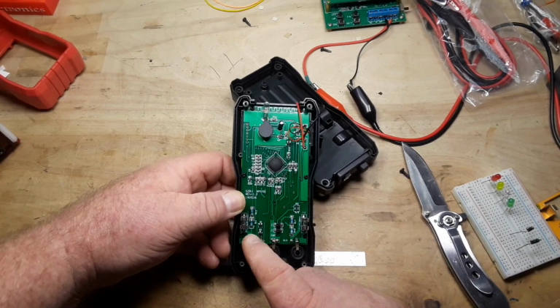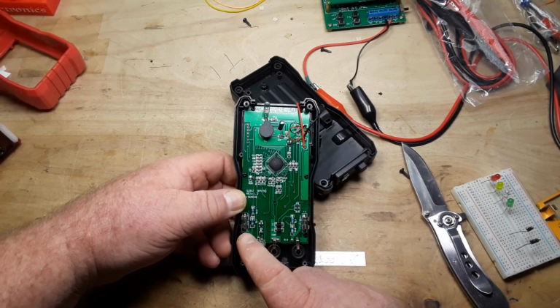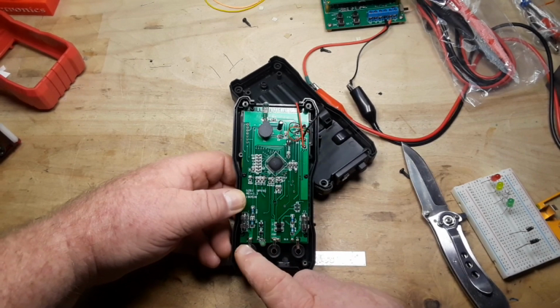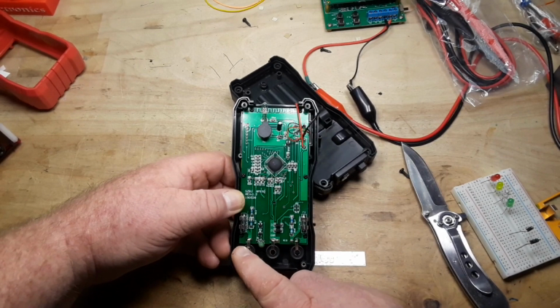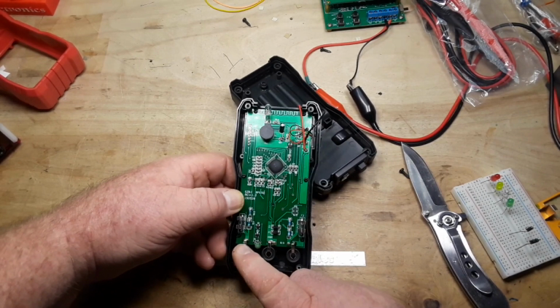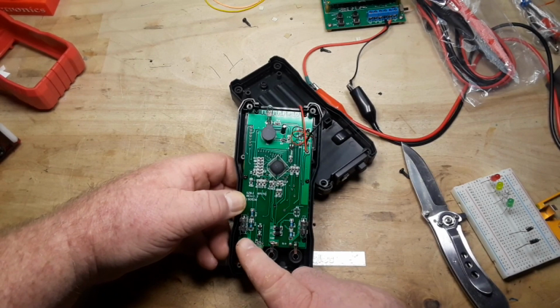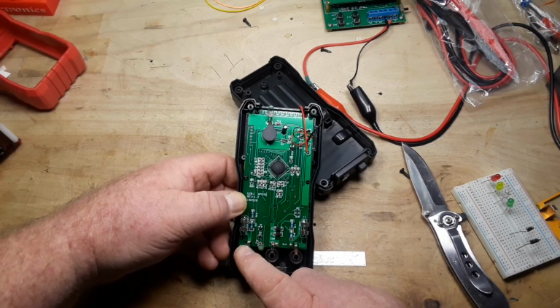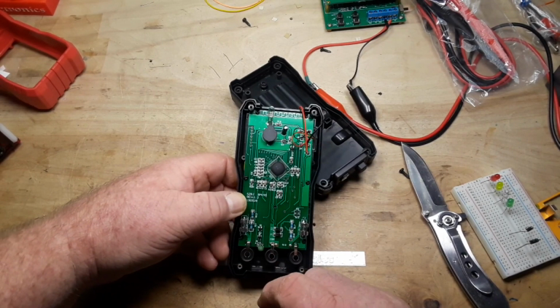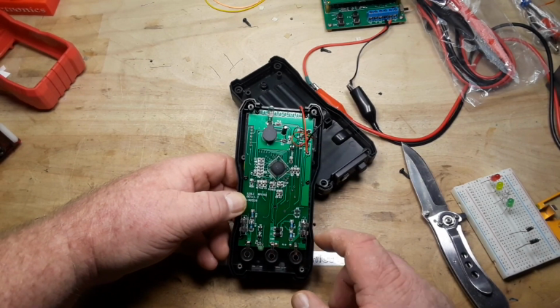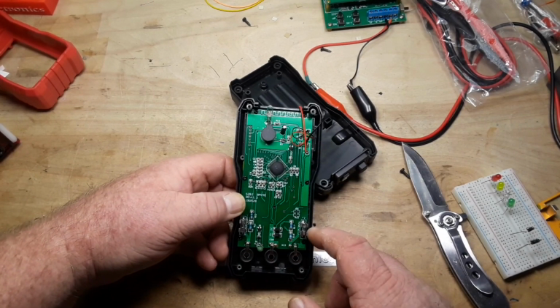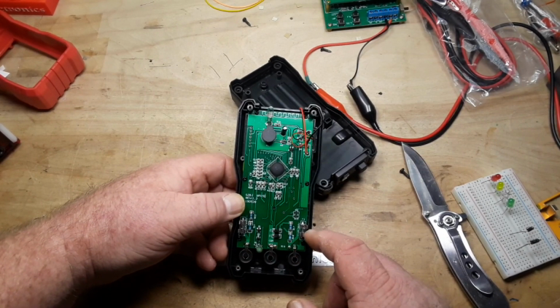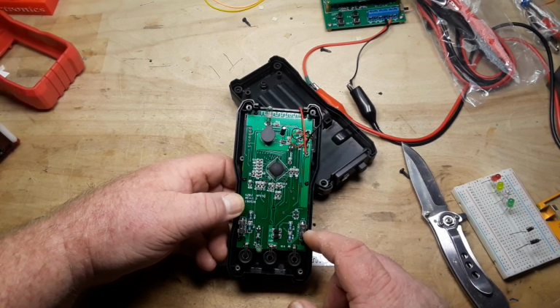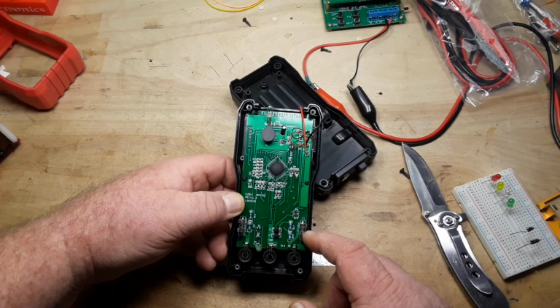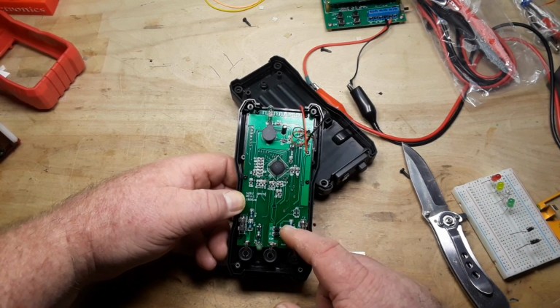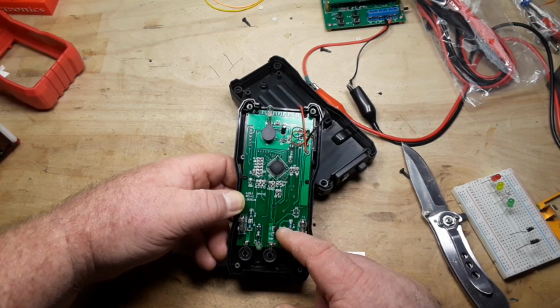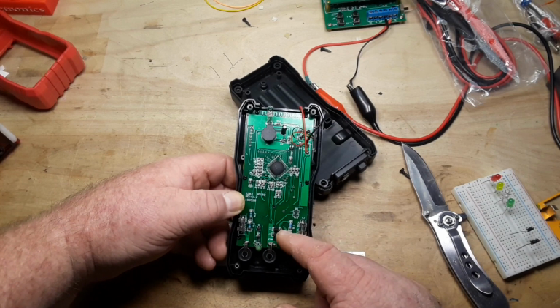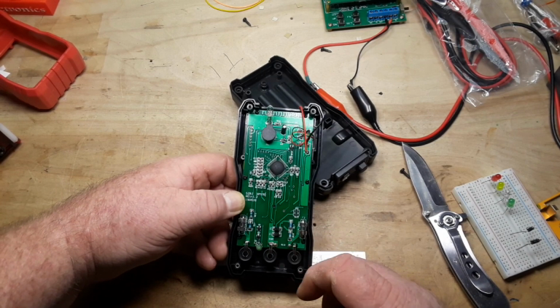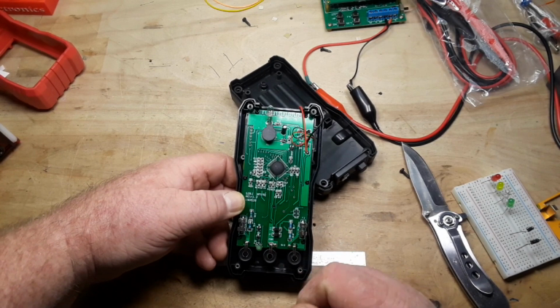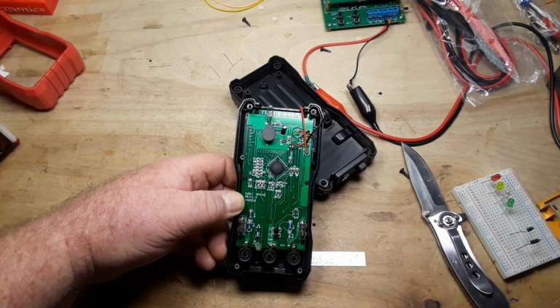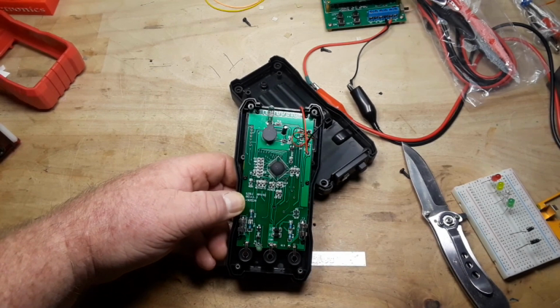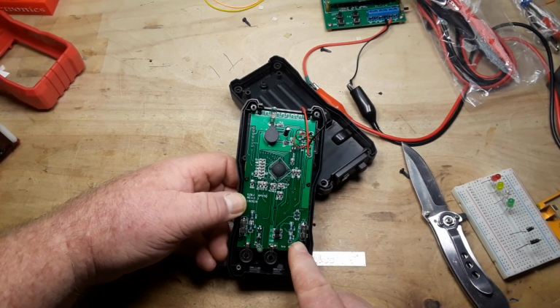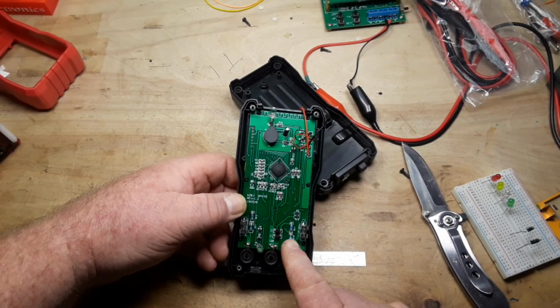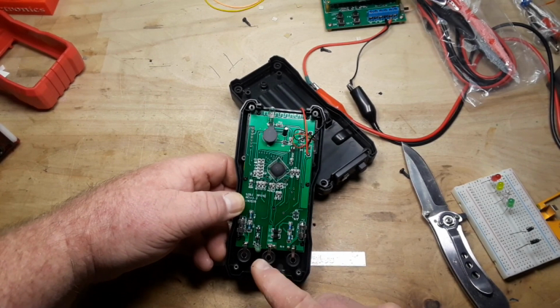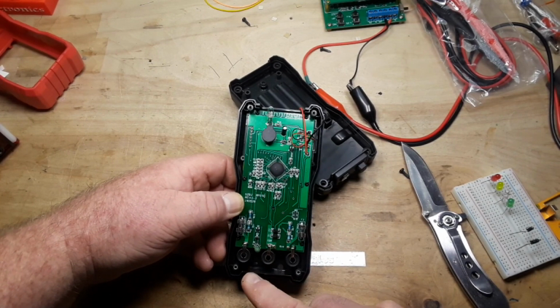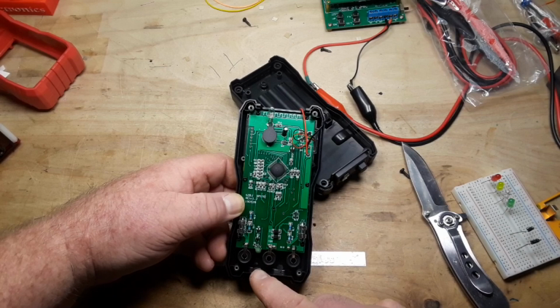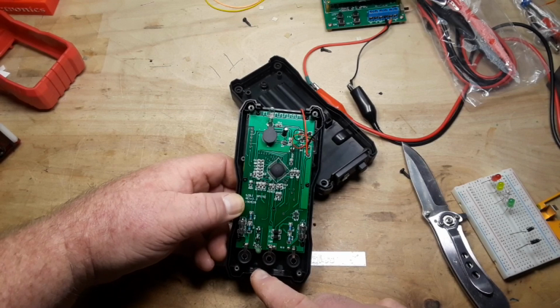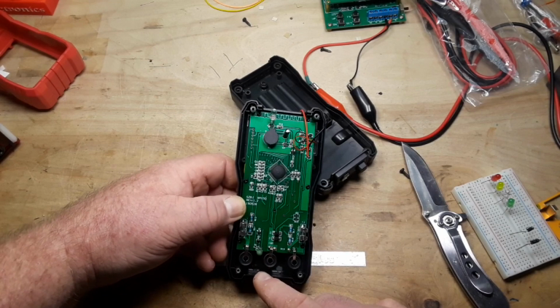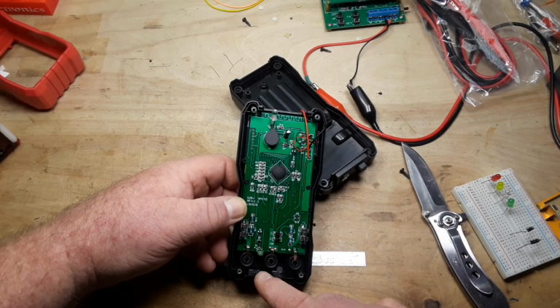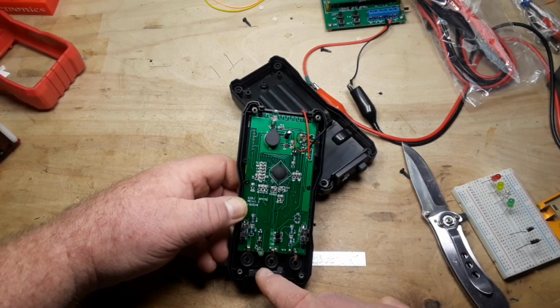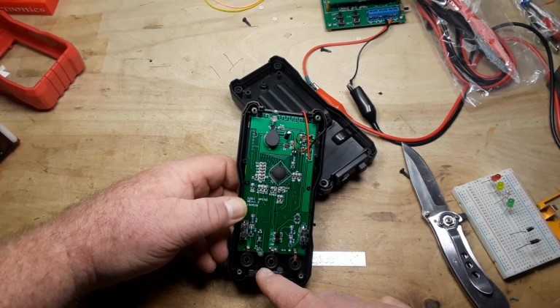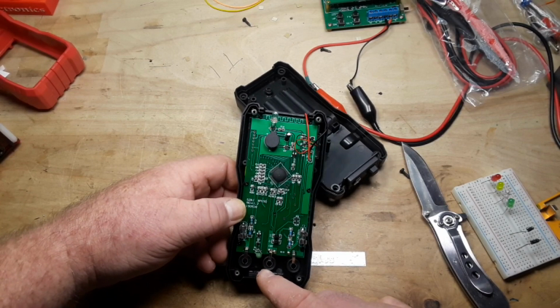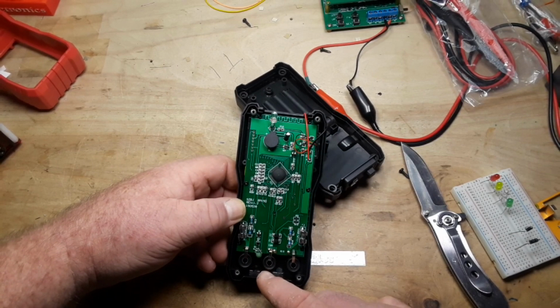Wow, absolutely minuscule fuses, a couple of diodes for protection, some metal film resistors. Yeah.